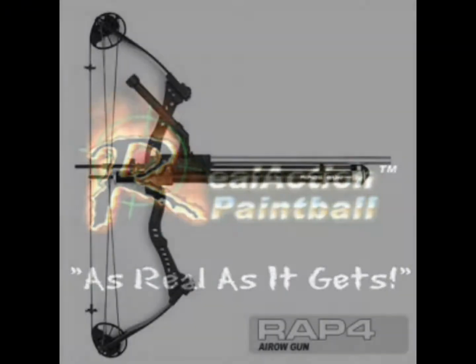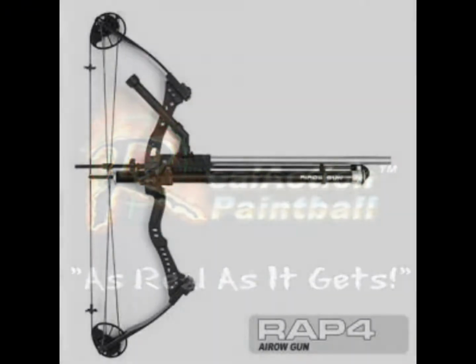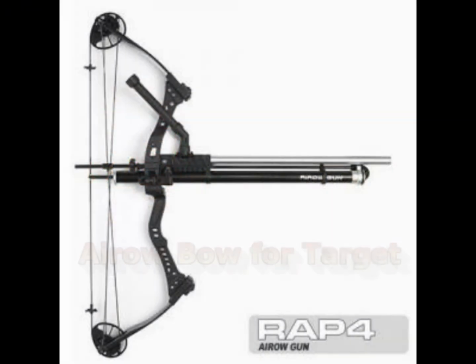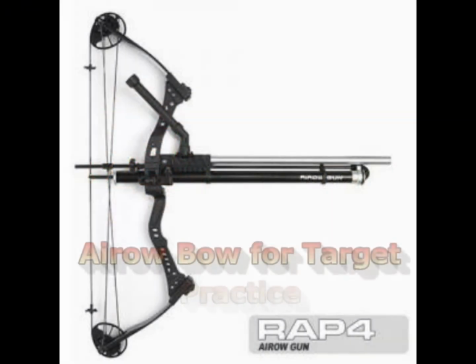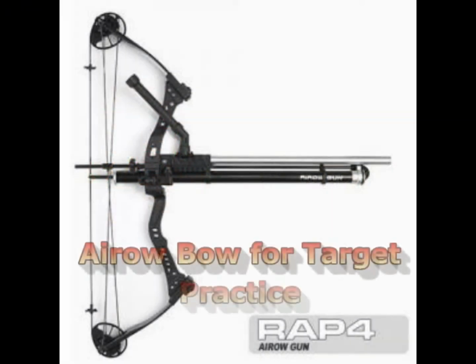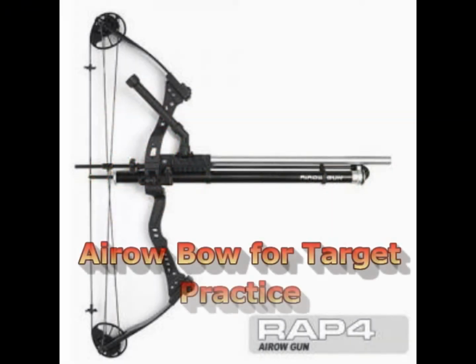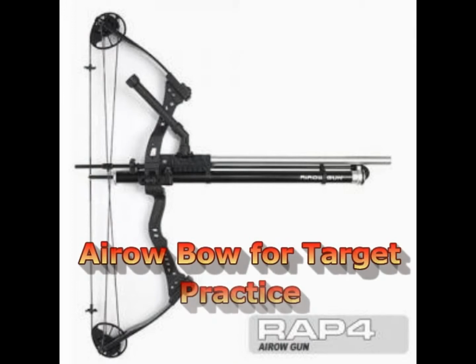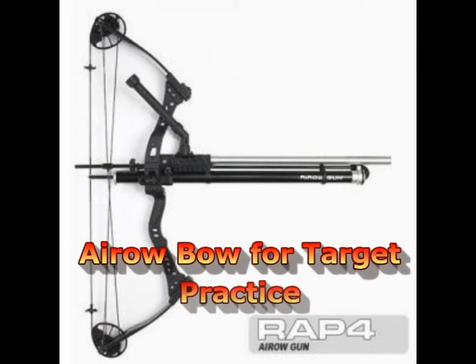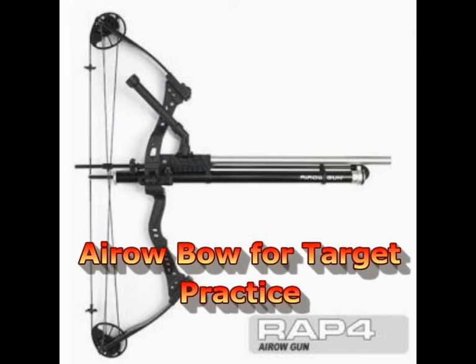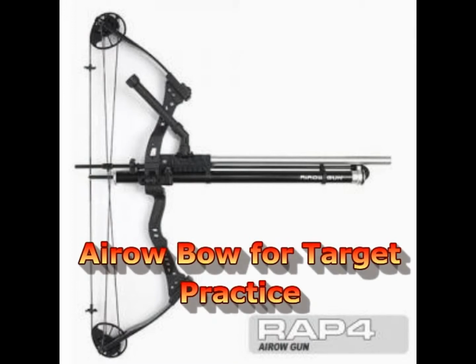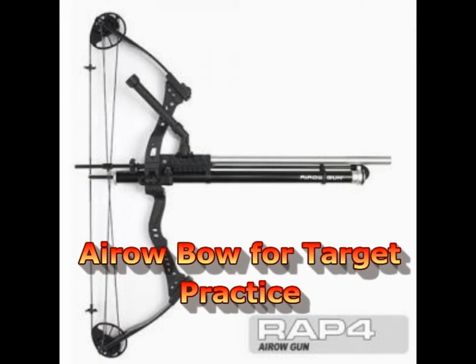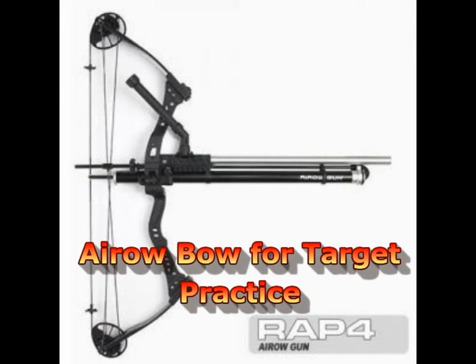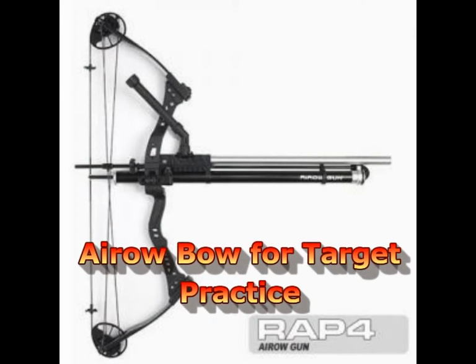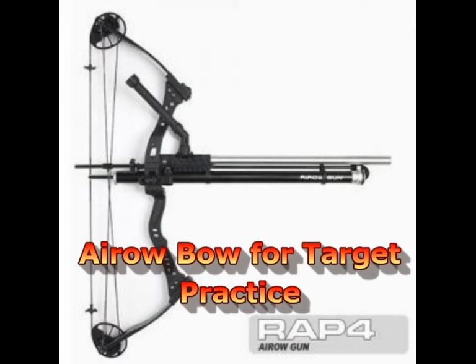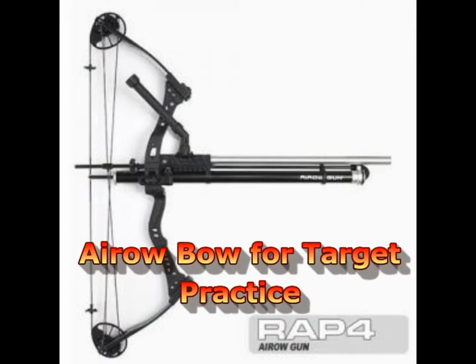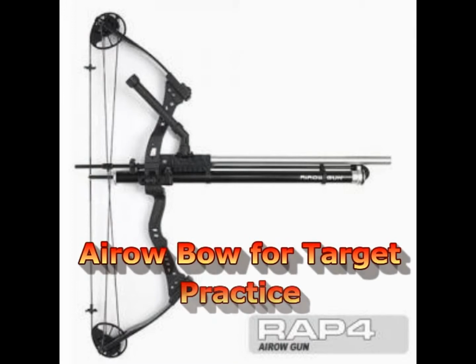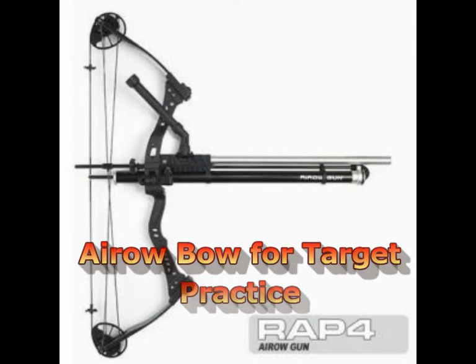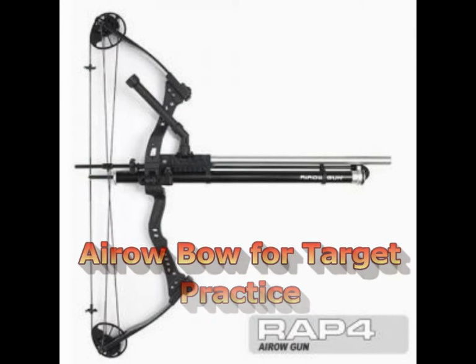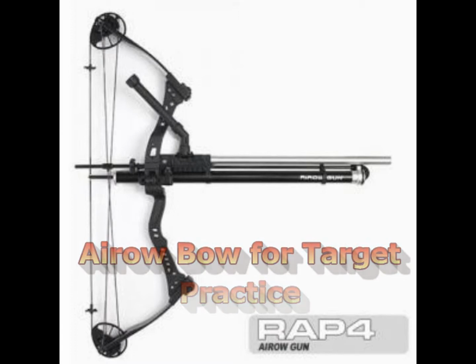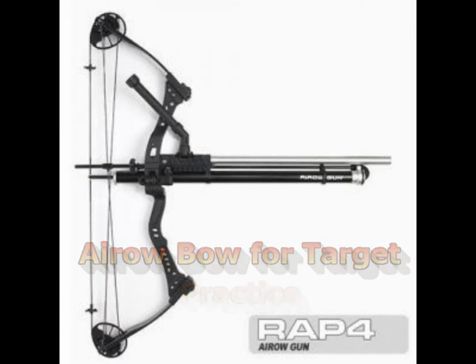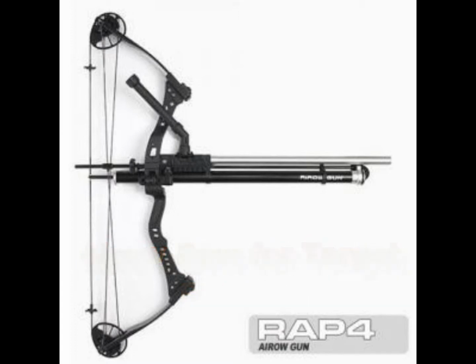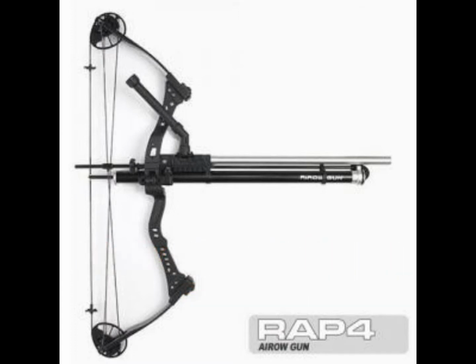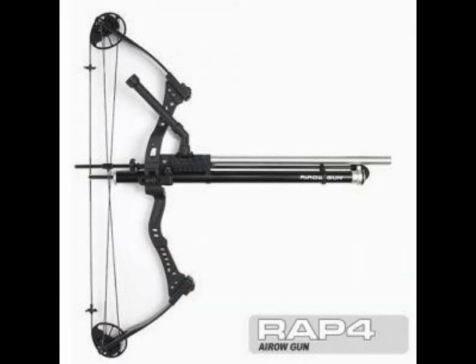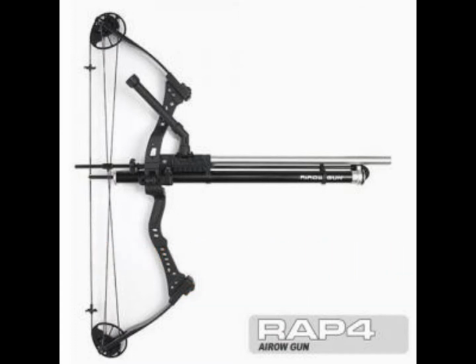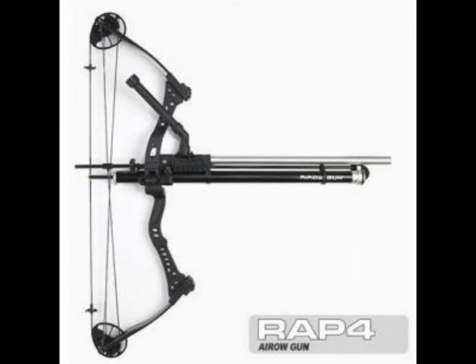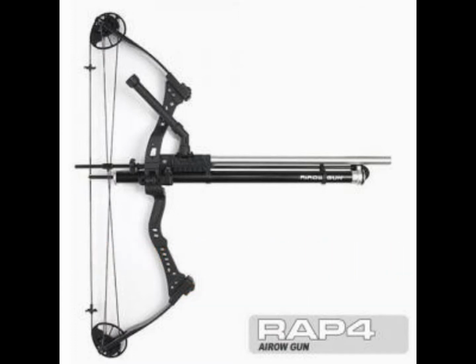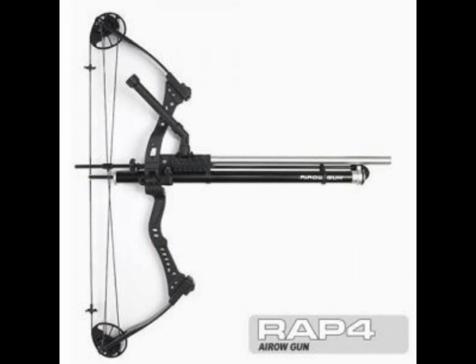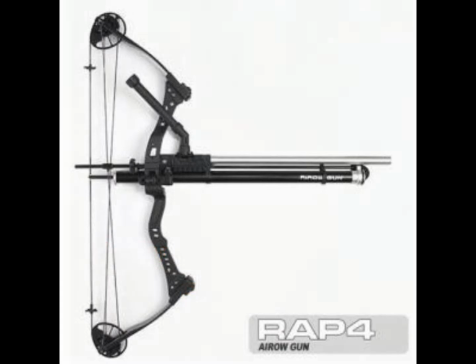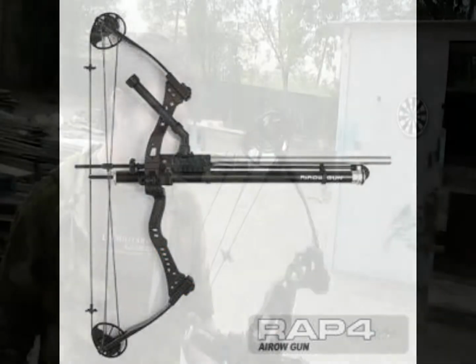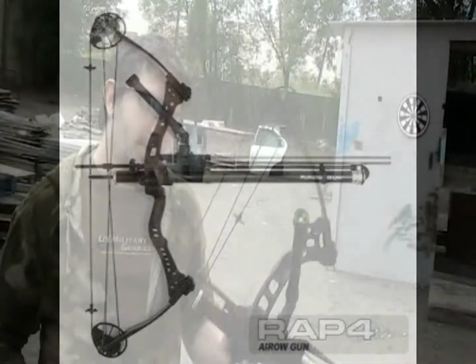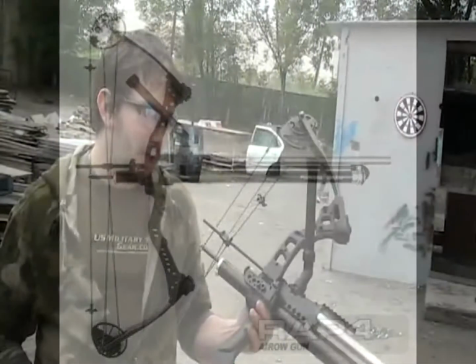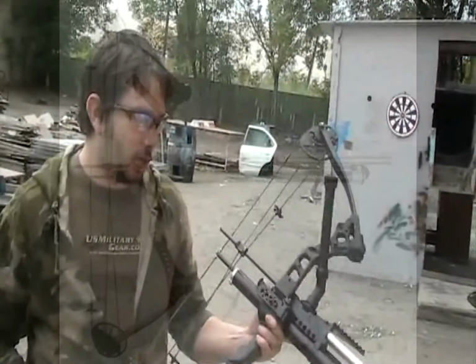Hi everyone, welcome to RAP4TV. Today we're going to show you the Aerobow for target practice and aerobic exercise. Today I want to show you the Aerobow.